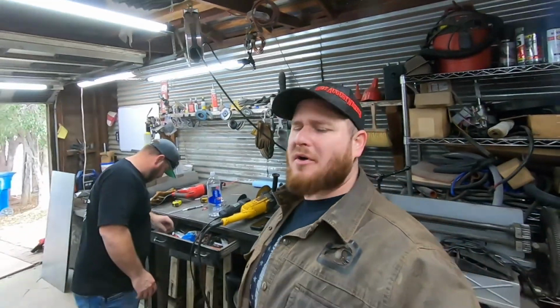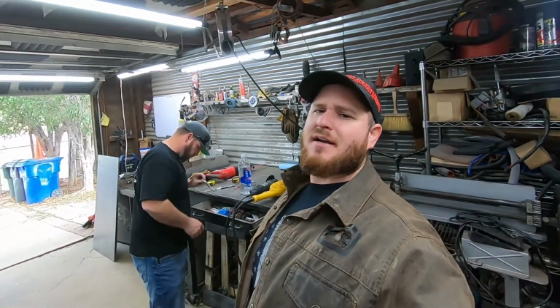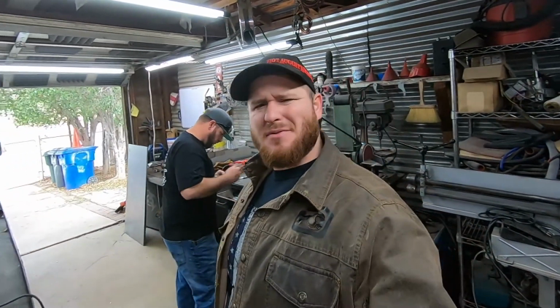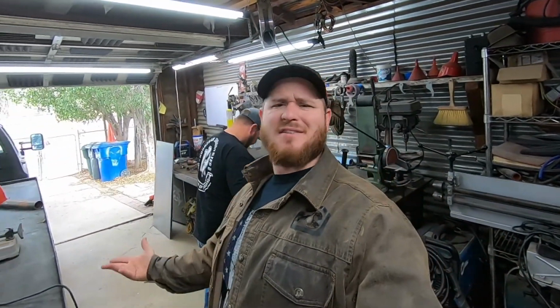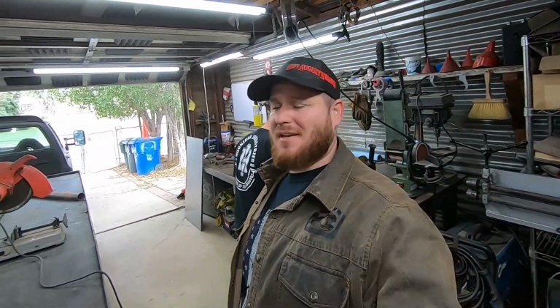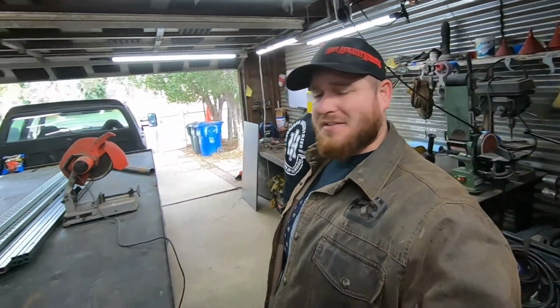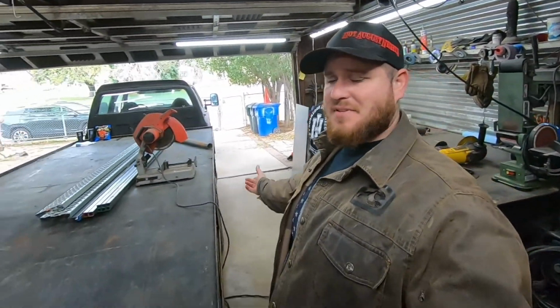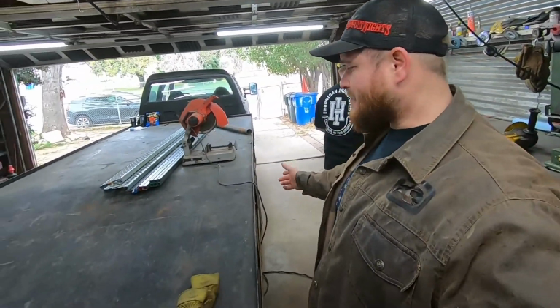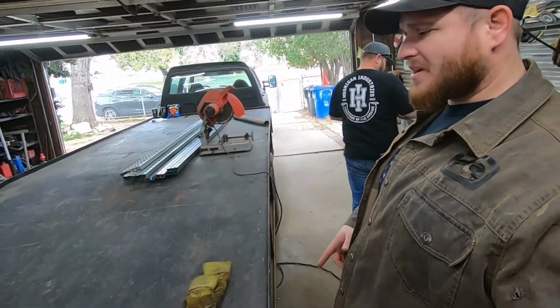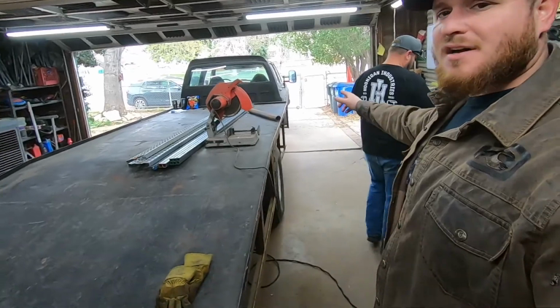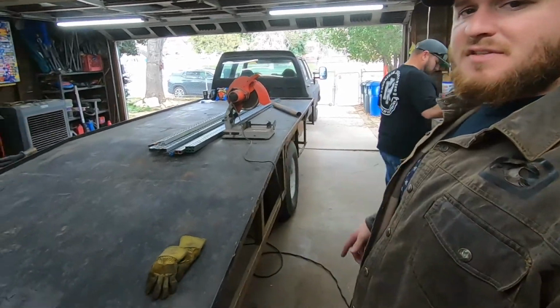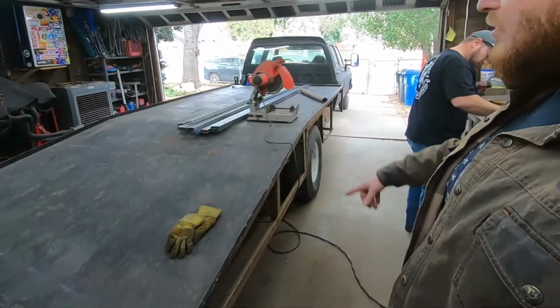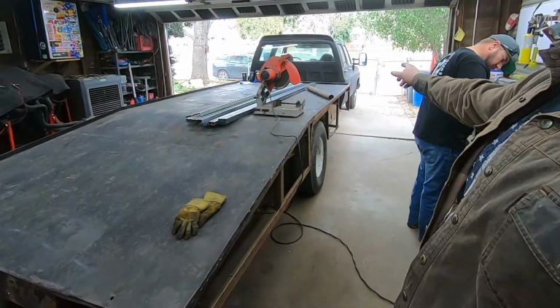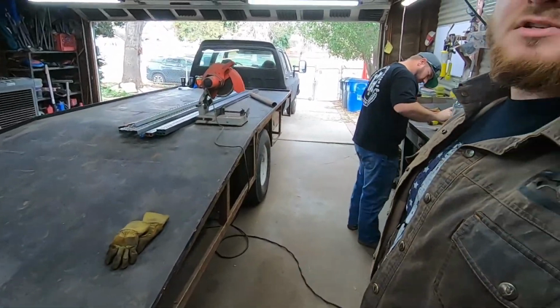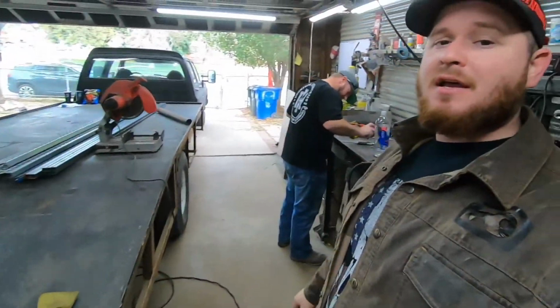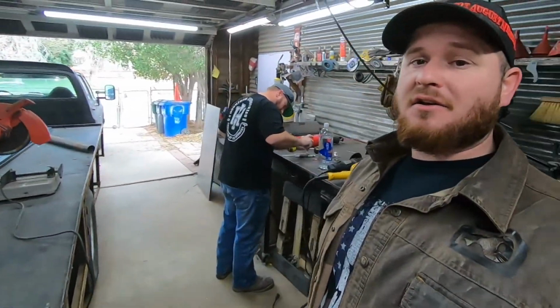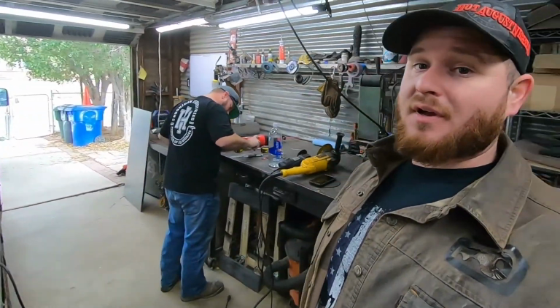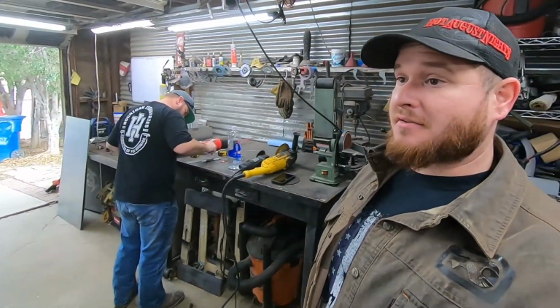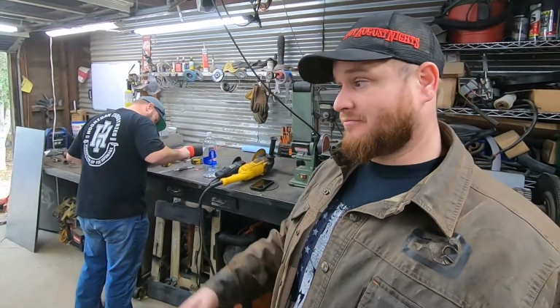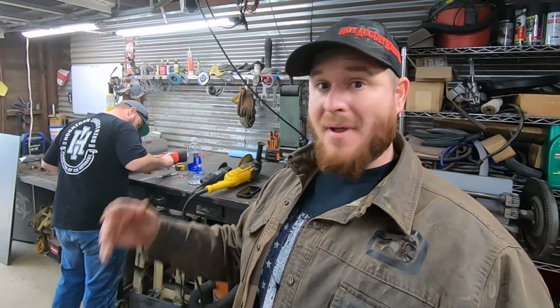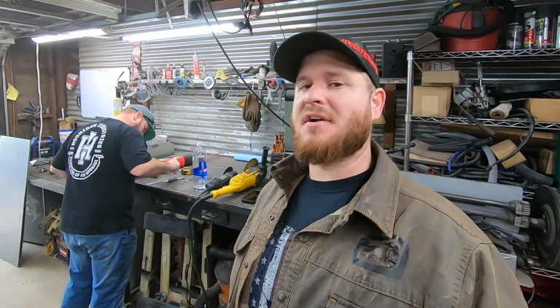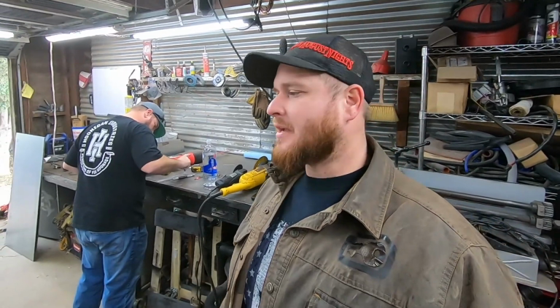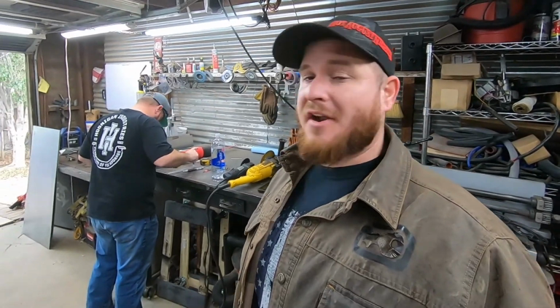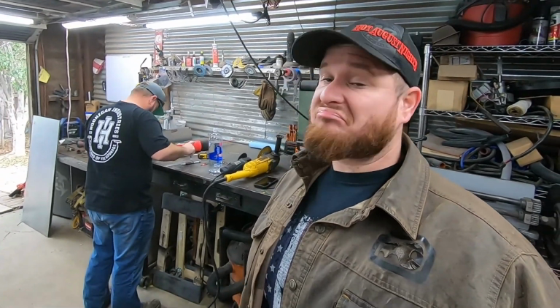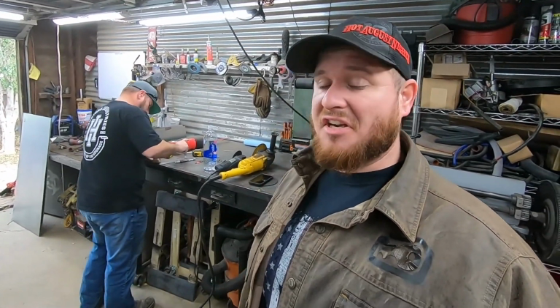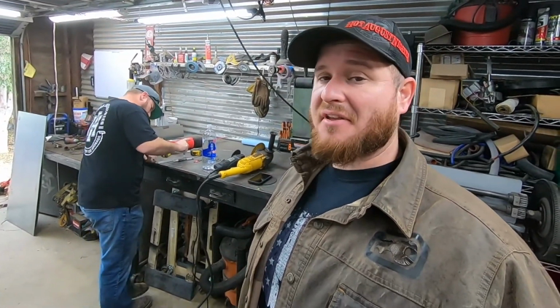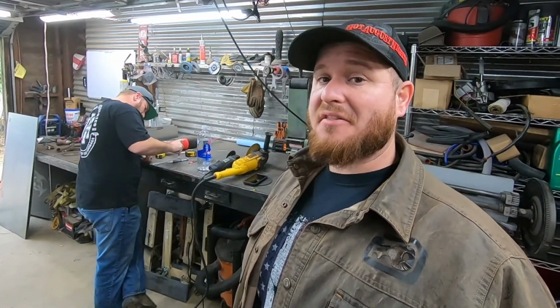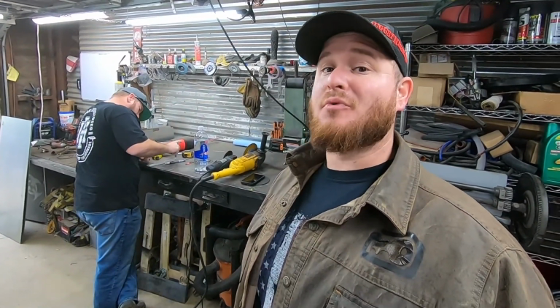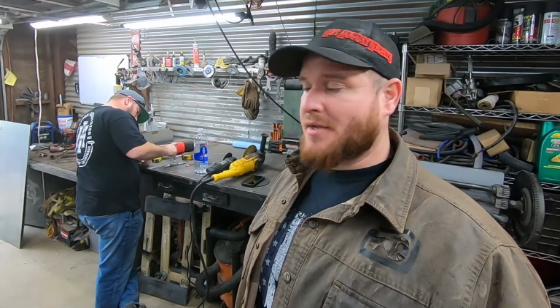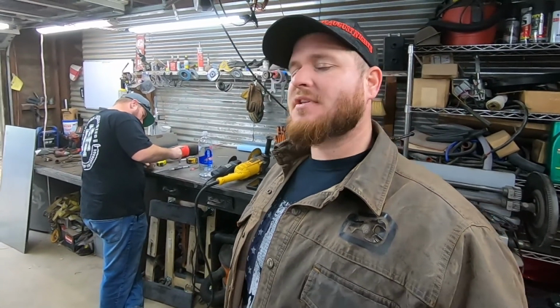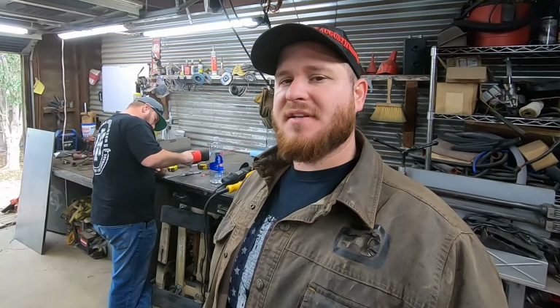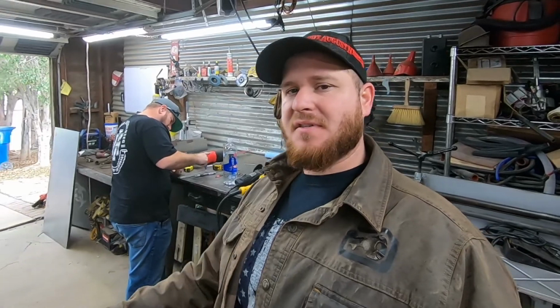Welcome back guys, we're doing truck stuff. In the last episode we started peeling the bedsides off of this horrible ramp truck and looking at what kind of mess is underneath it, and frankly there's a lot of things under there that are wrong, so we're going to spend a lot of time fixing that.